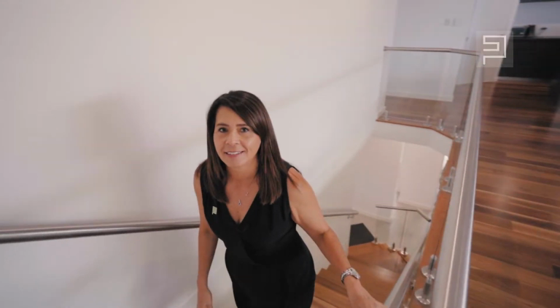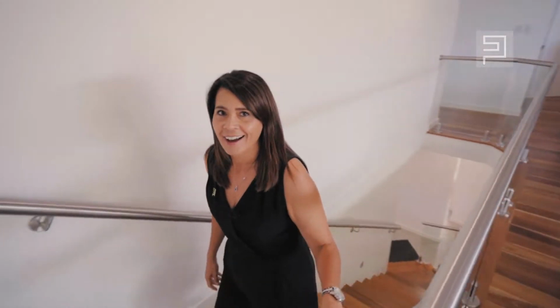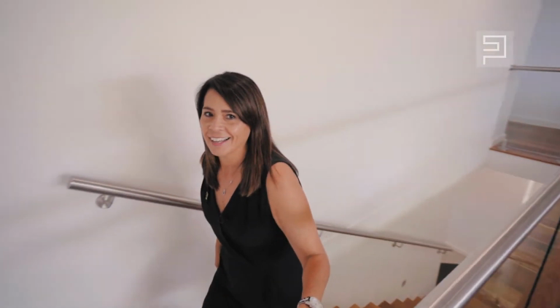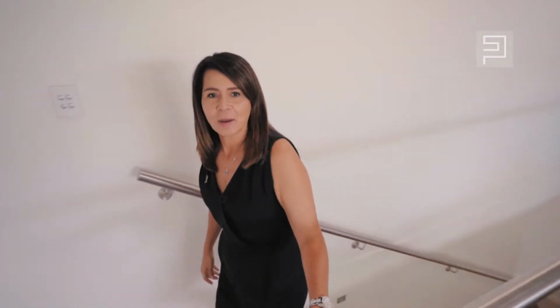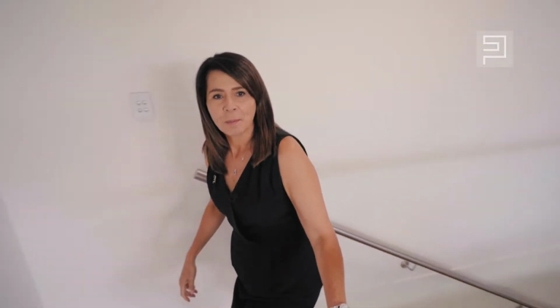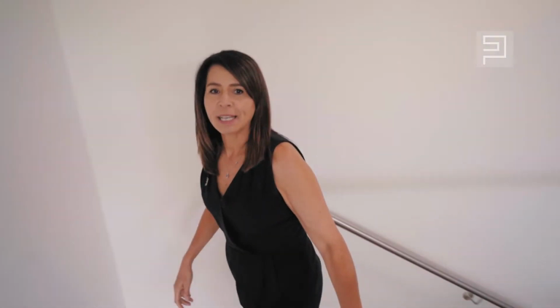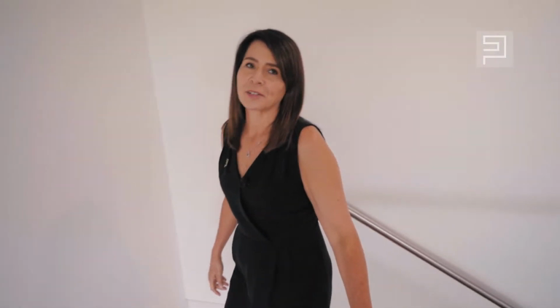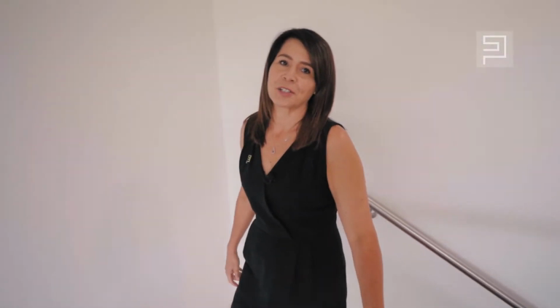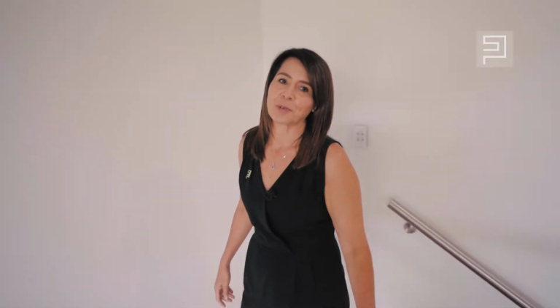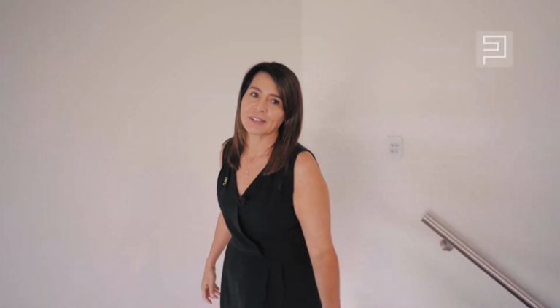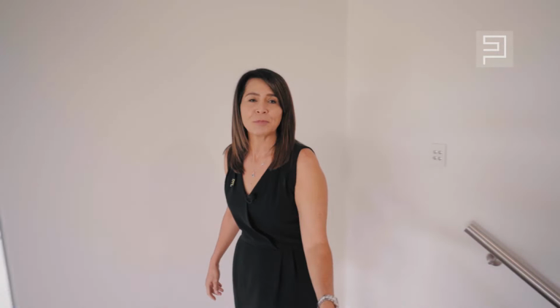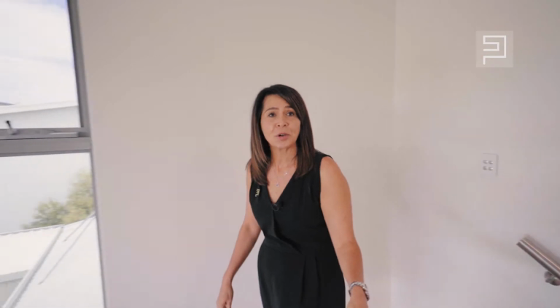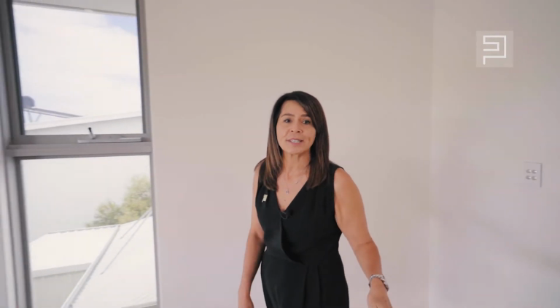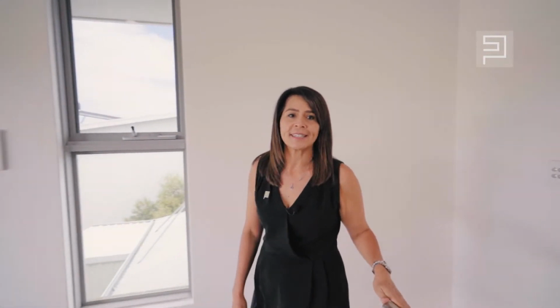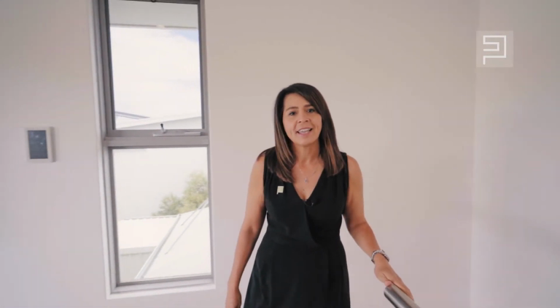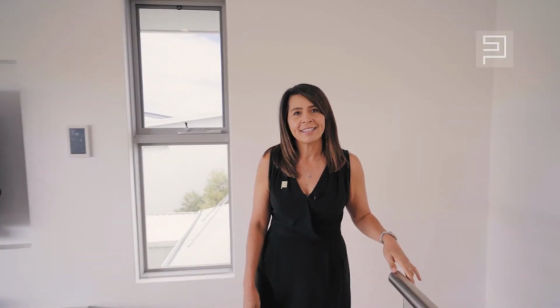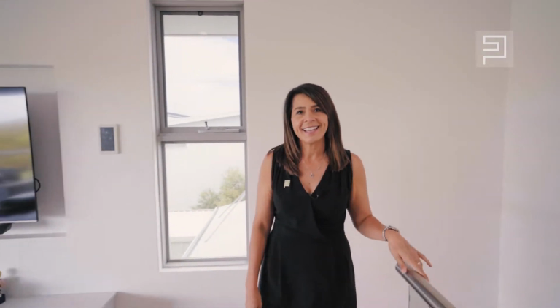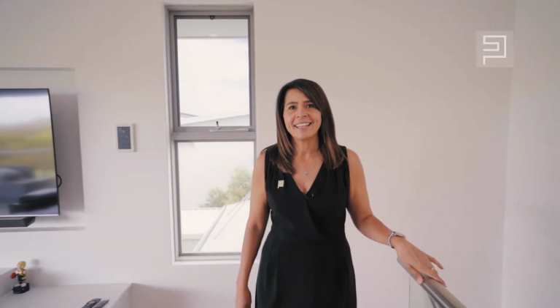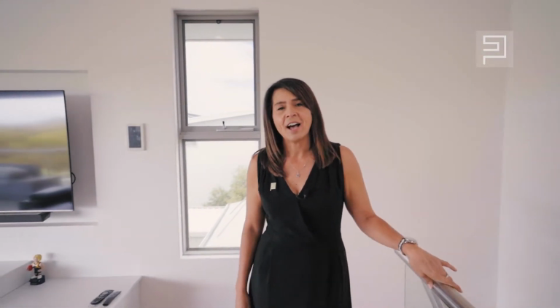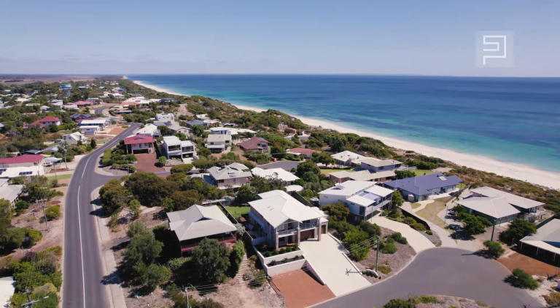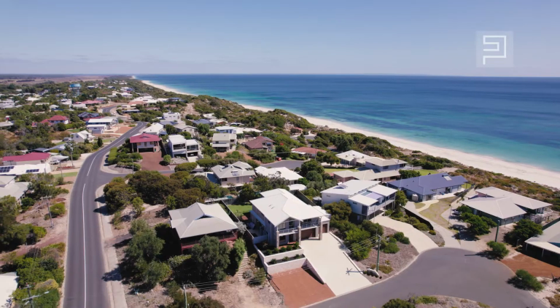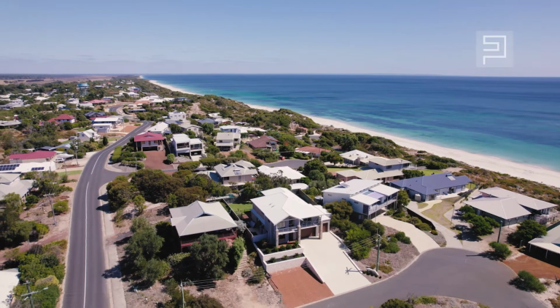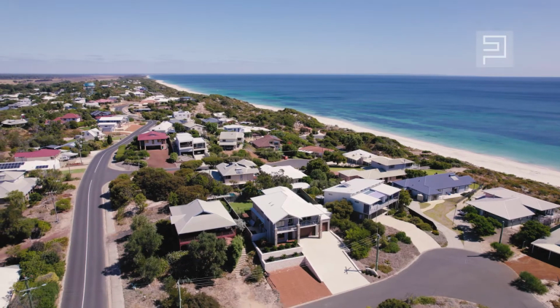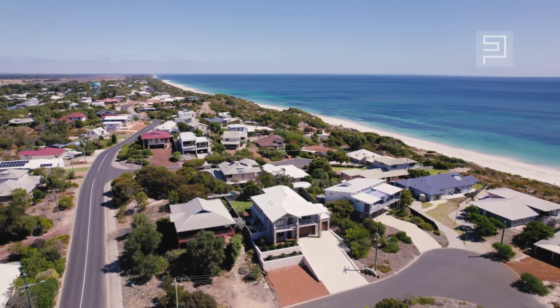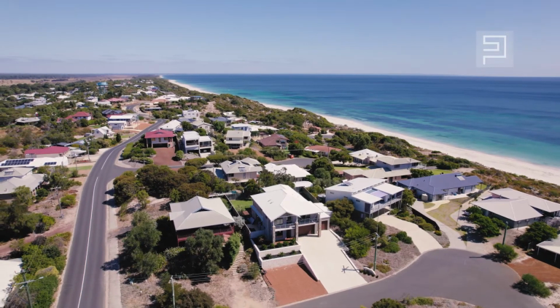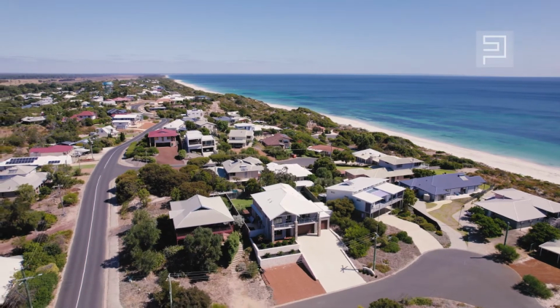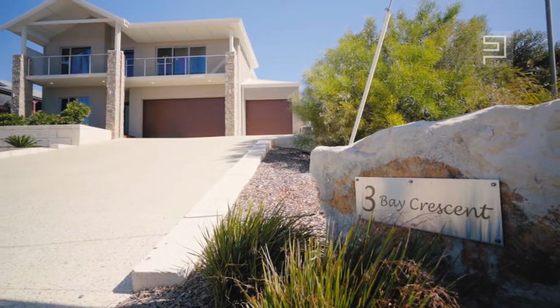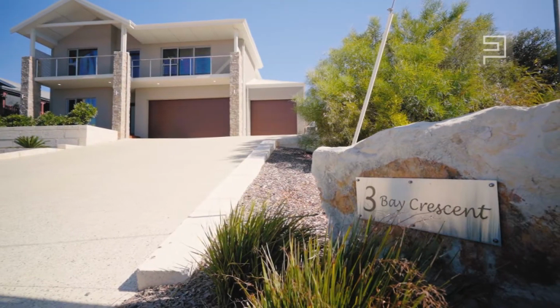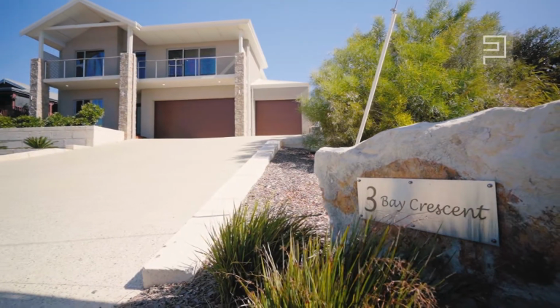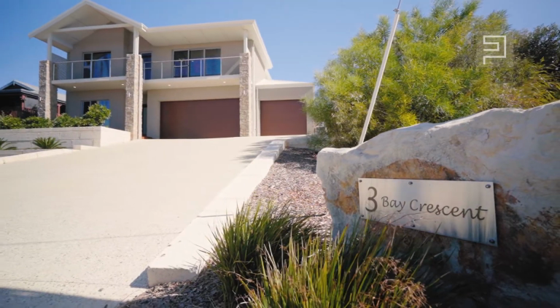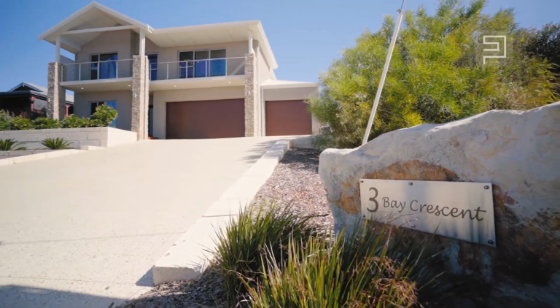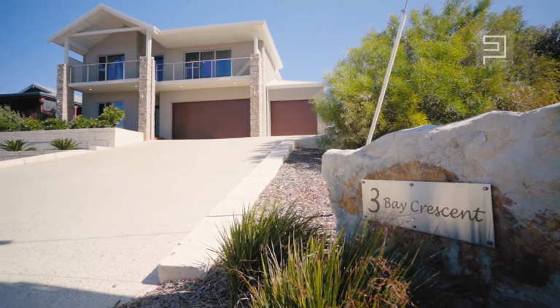Hi, my name's Larissa Tamuli from Stocker Preston, and today I'd like to welcome you to Three Bay Crescent, Peppermint Grove Beach.